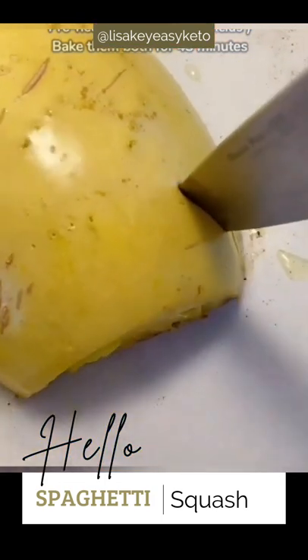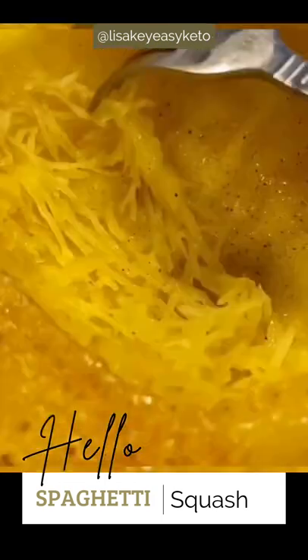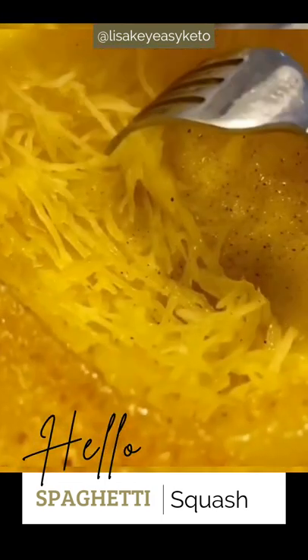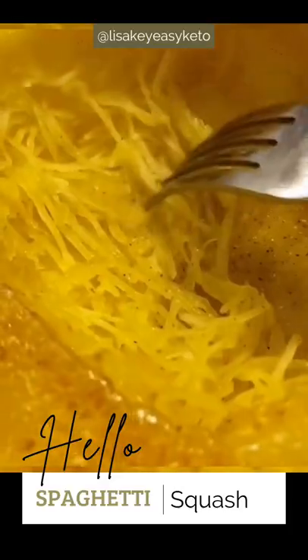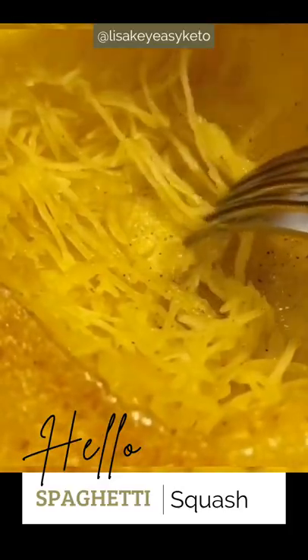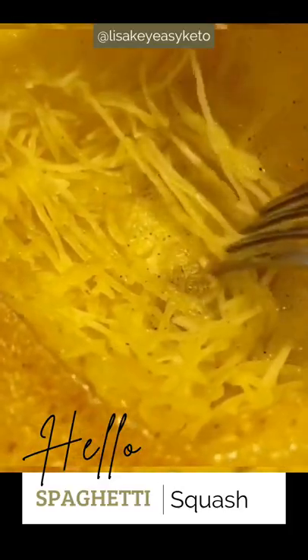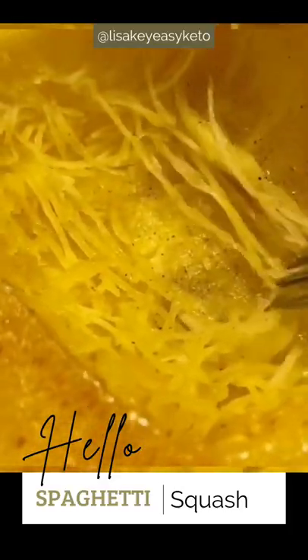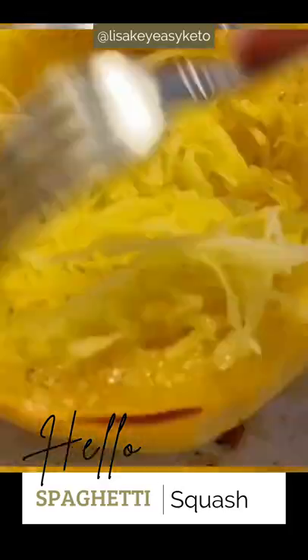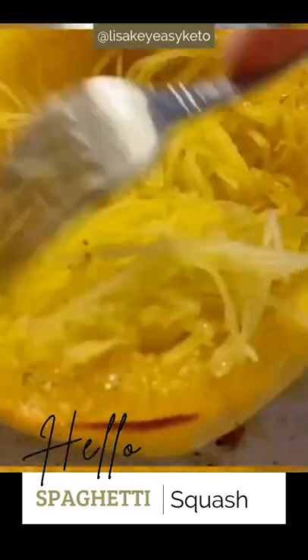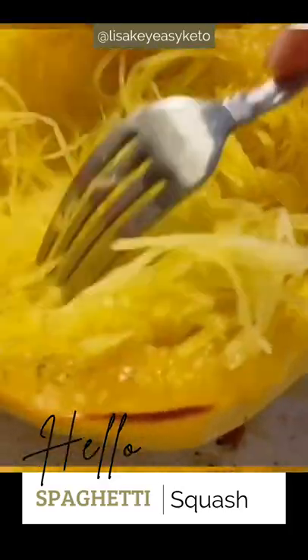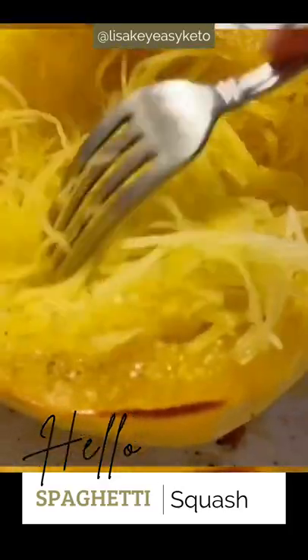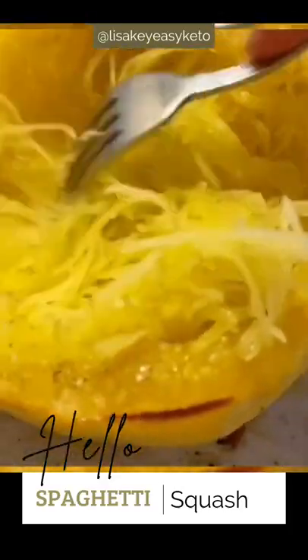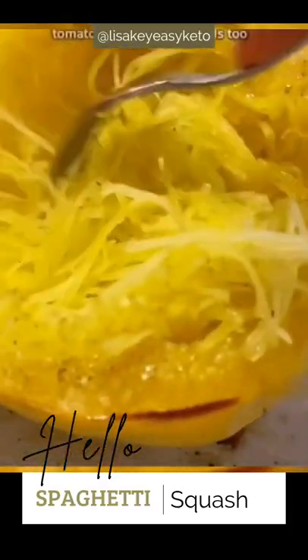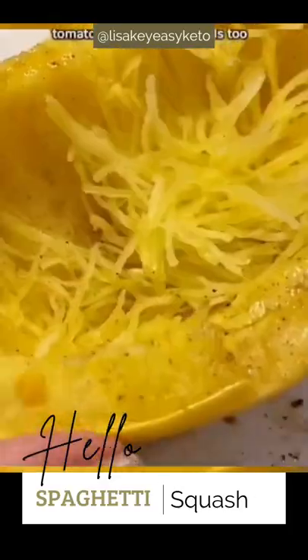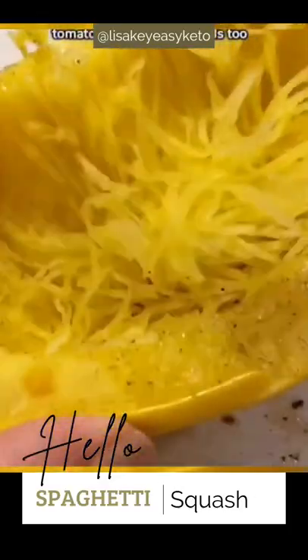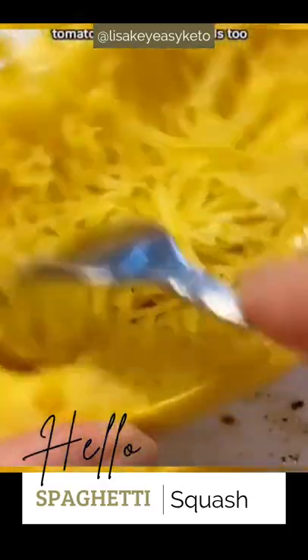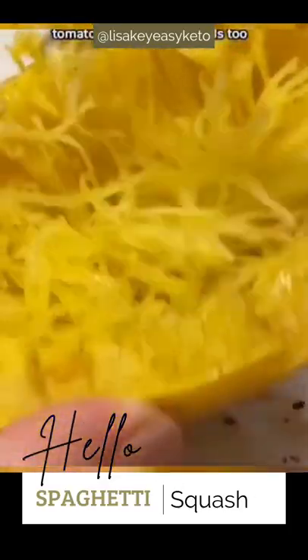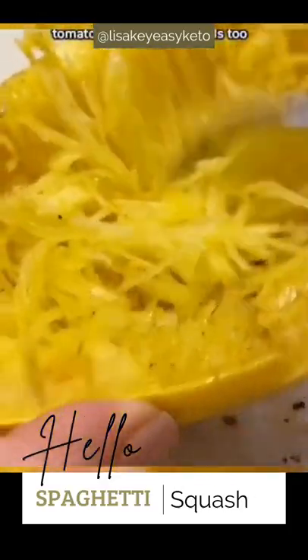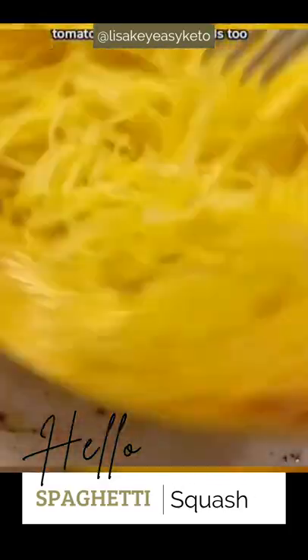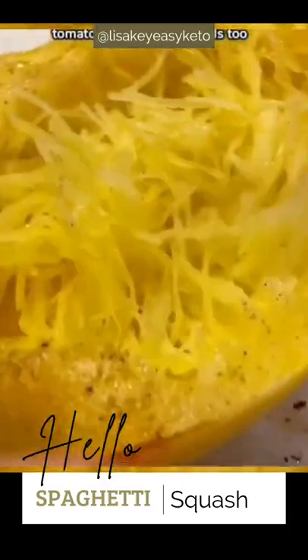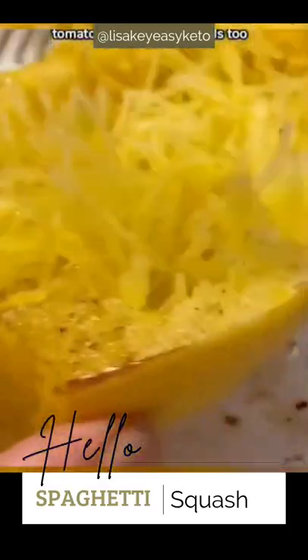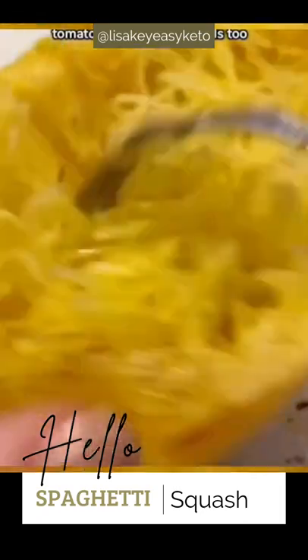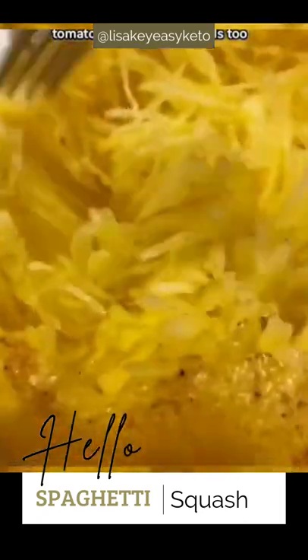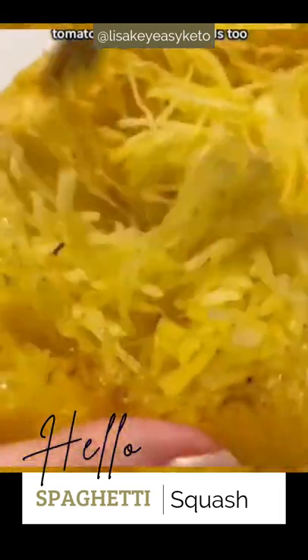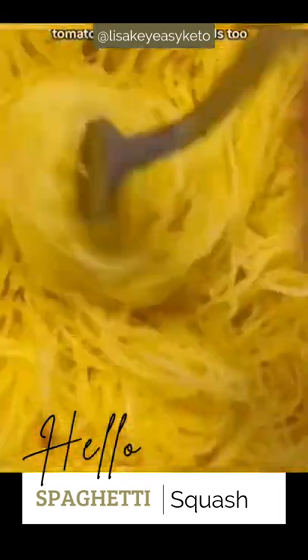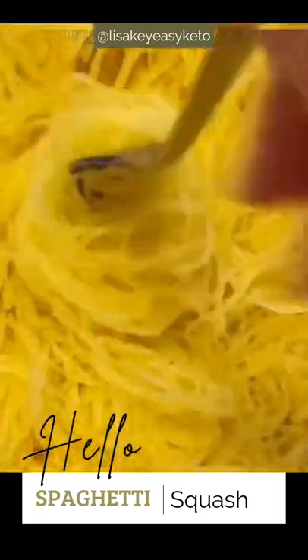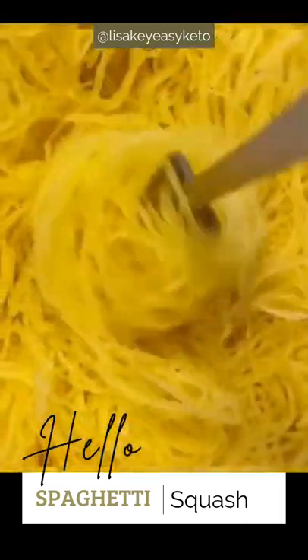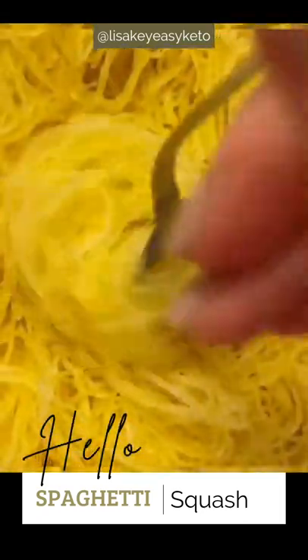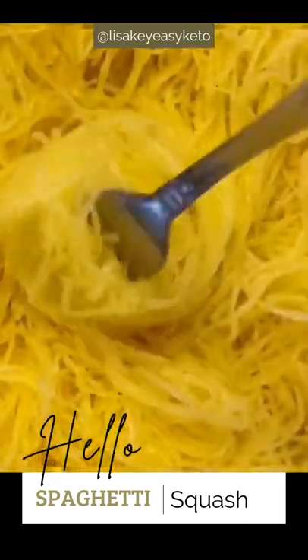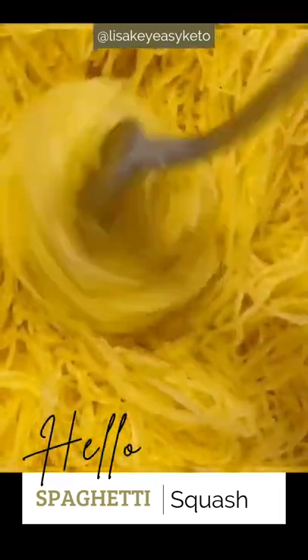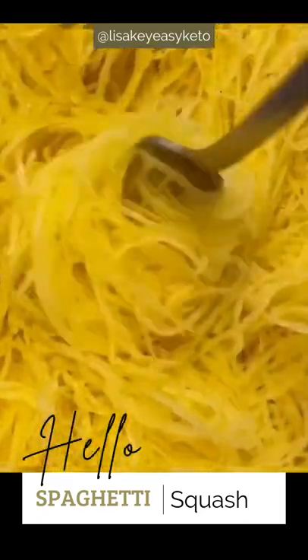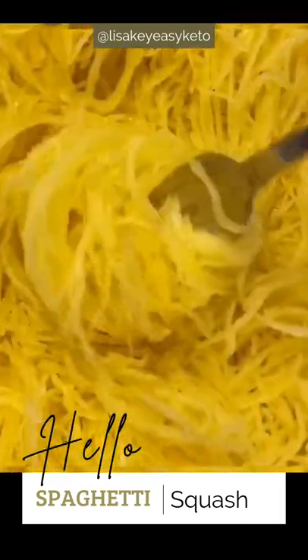Bake them together for 45 minutes, or until a knife inserted into your spaghetti squash comes out easily. Once your squash is cool enough to handle, take a fork and make your strands.